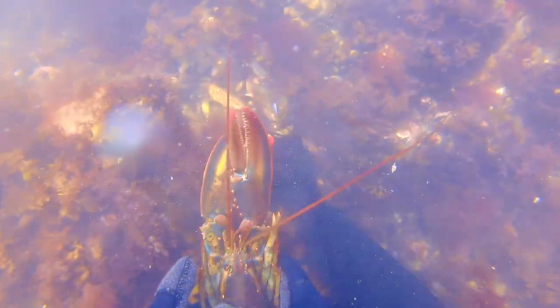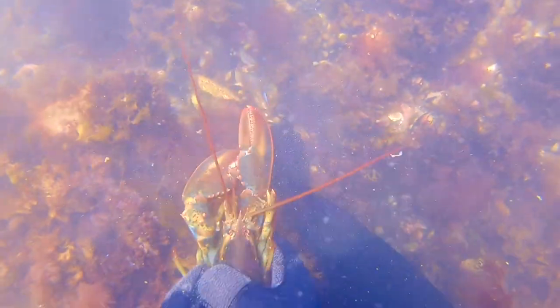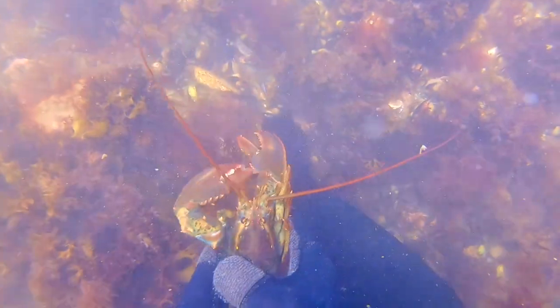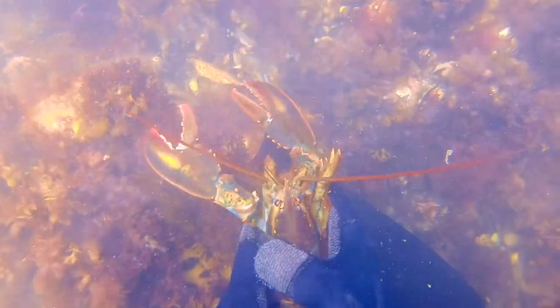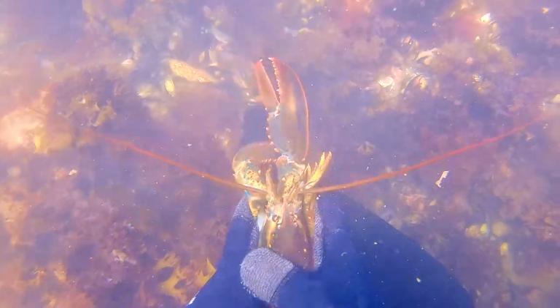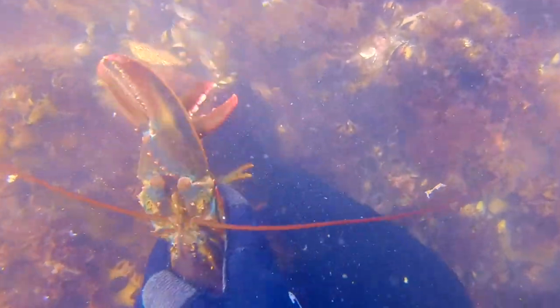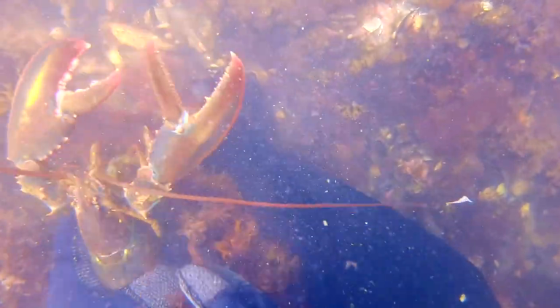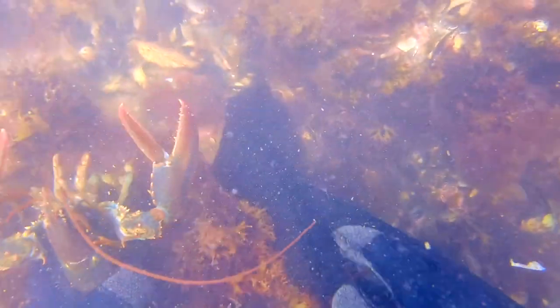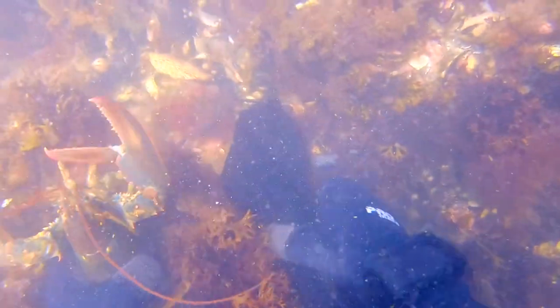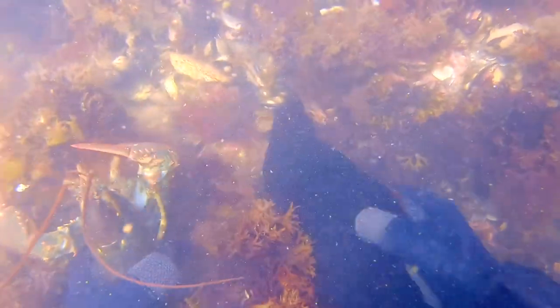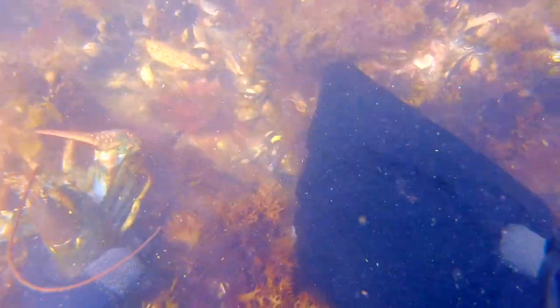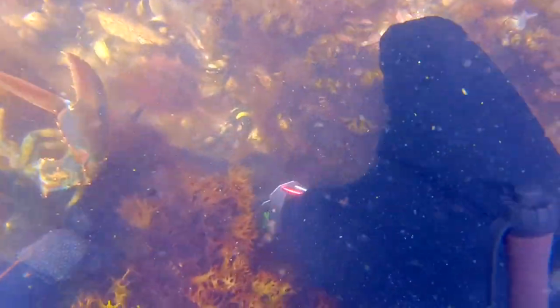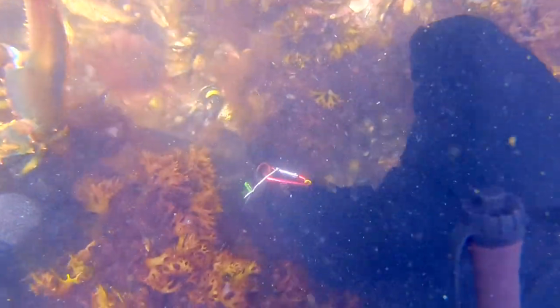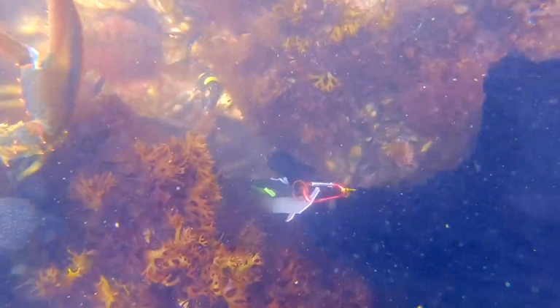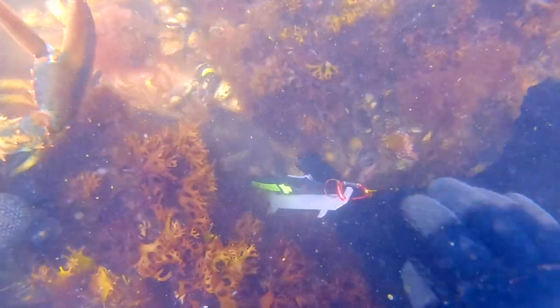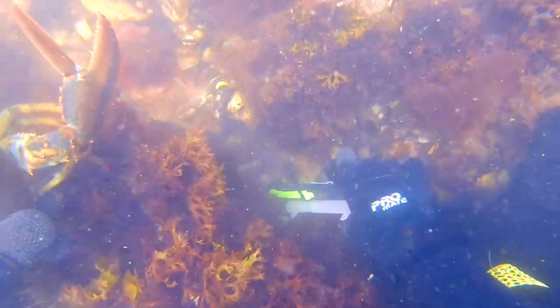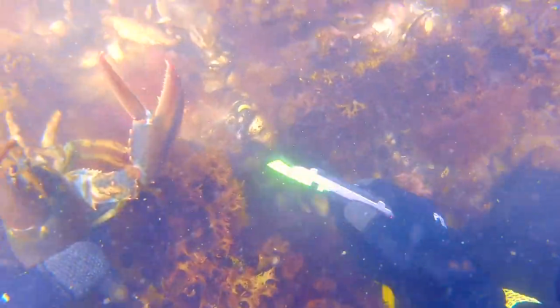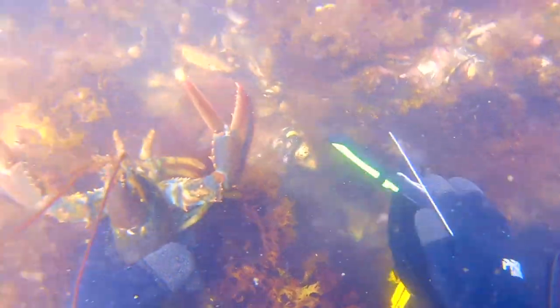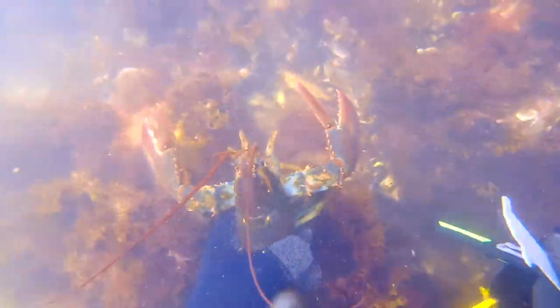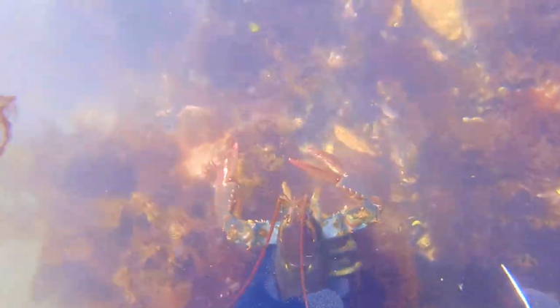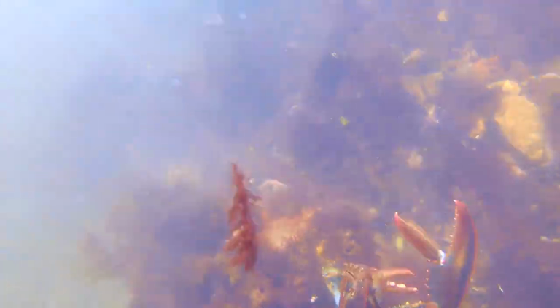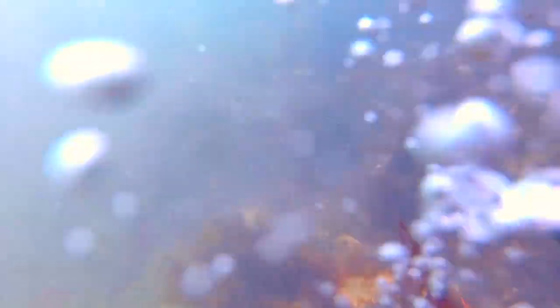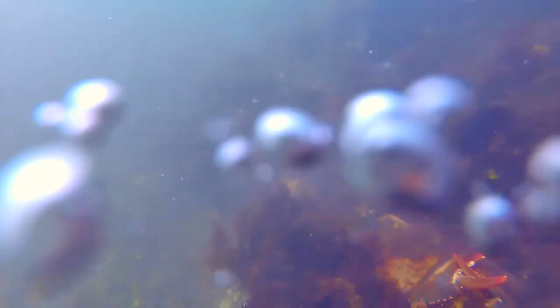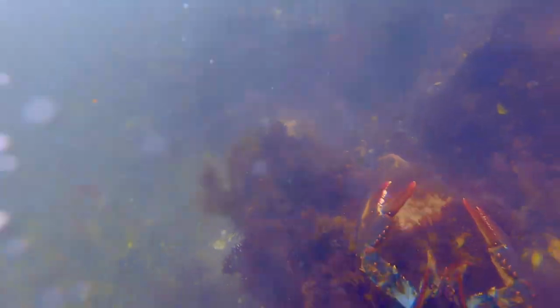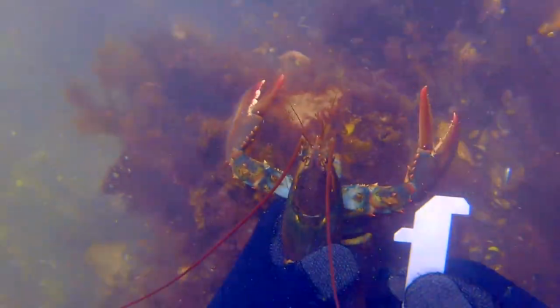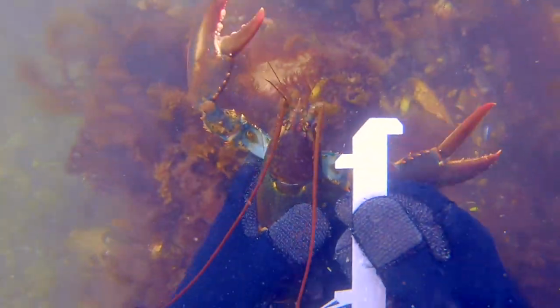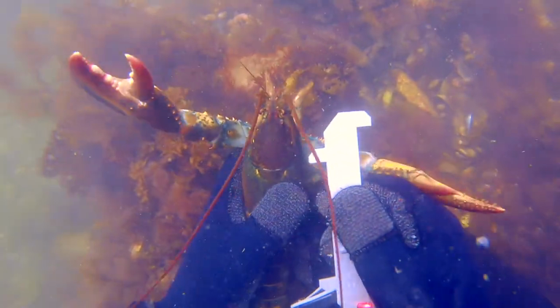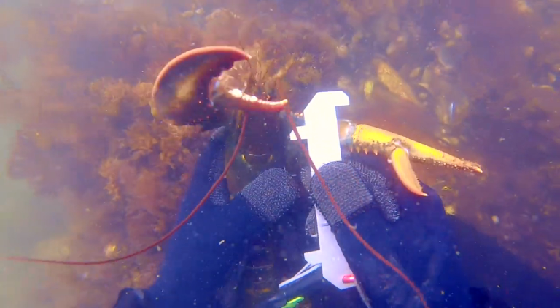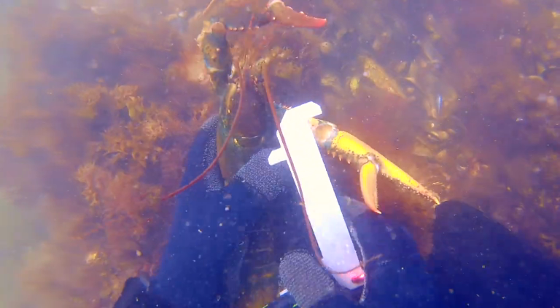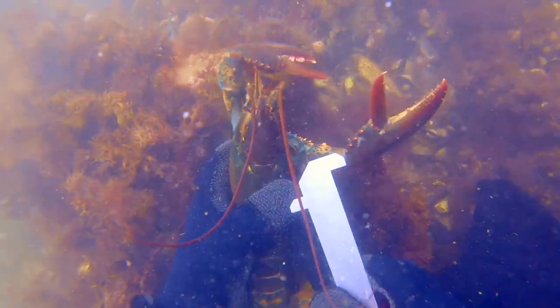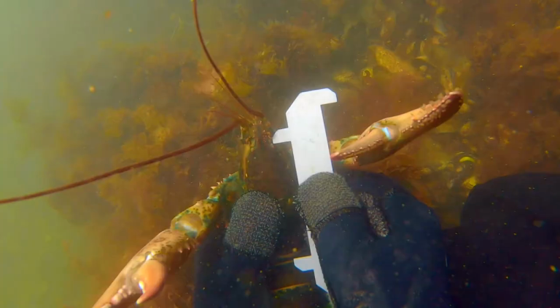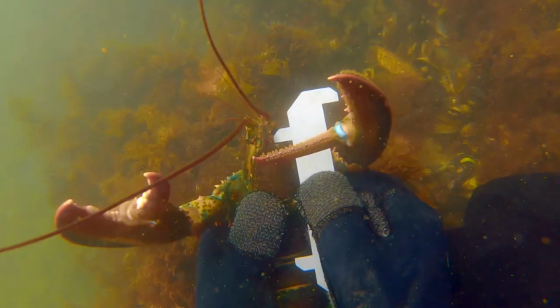This silt method will get the lobster to come all the way out of the den about a third of the time. The ones that don't respond to this method within a few minutes I give up on and go find more.